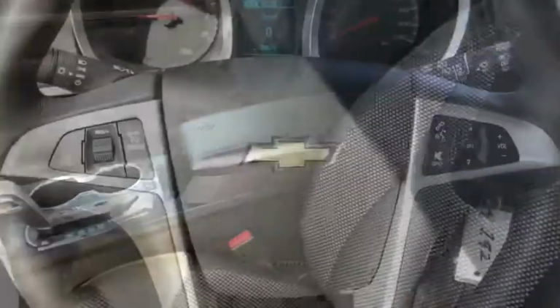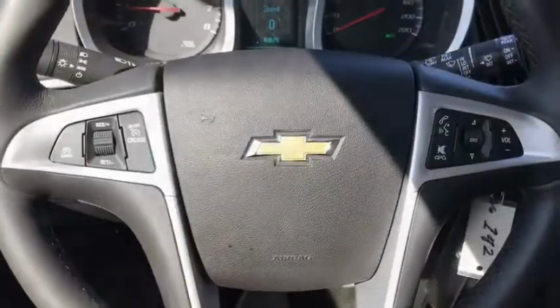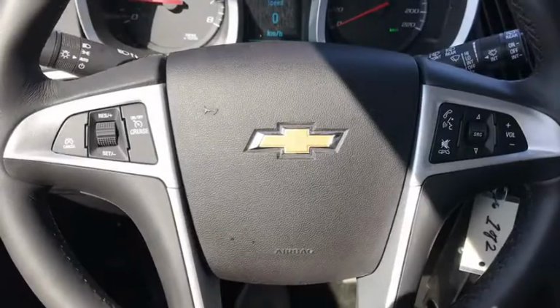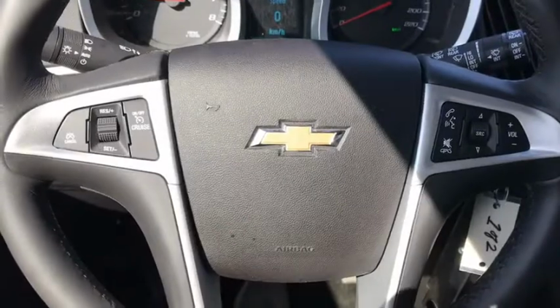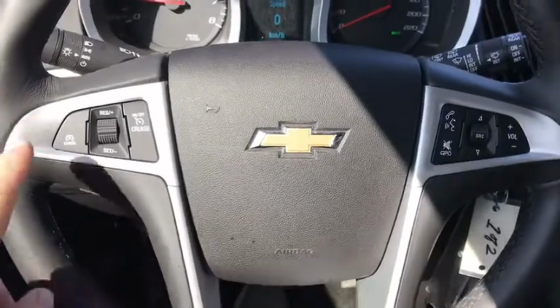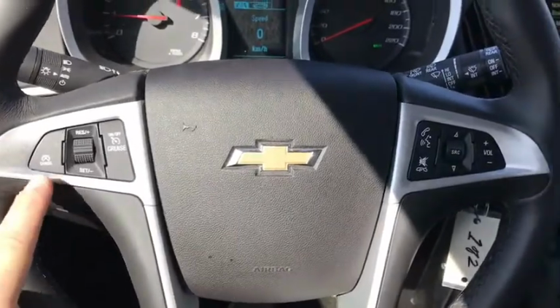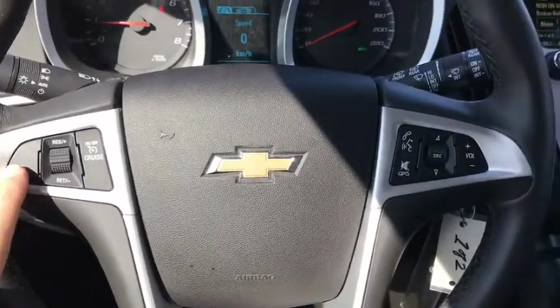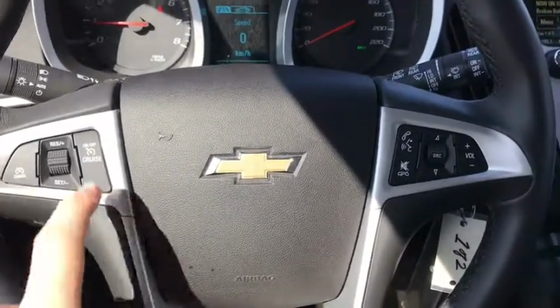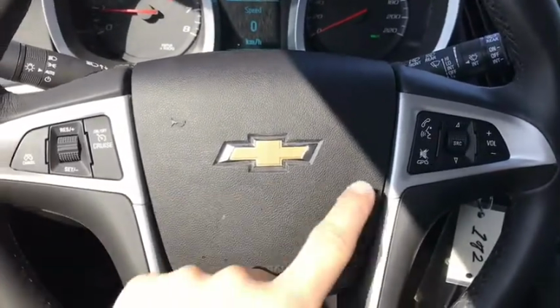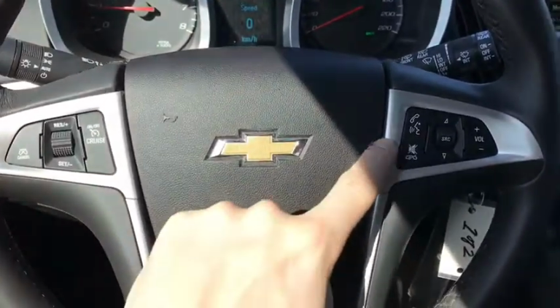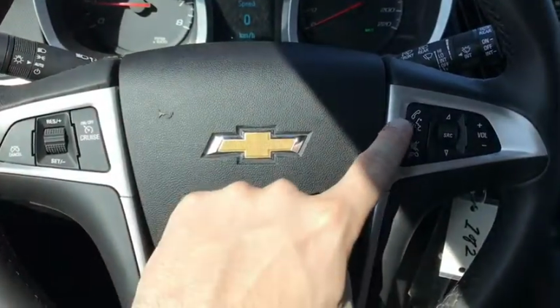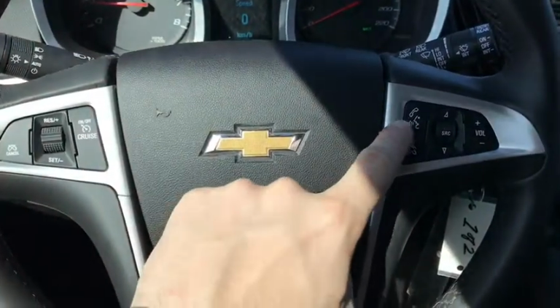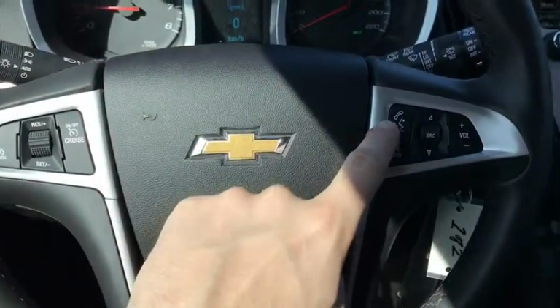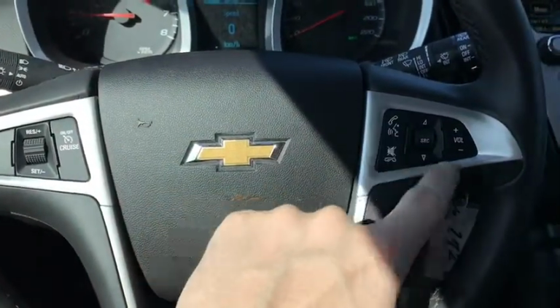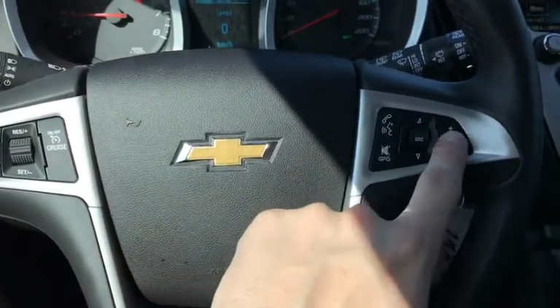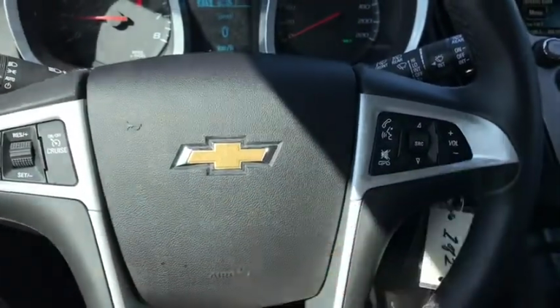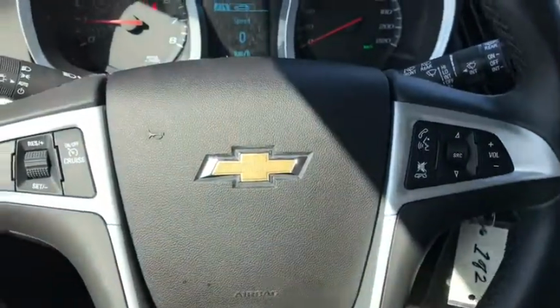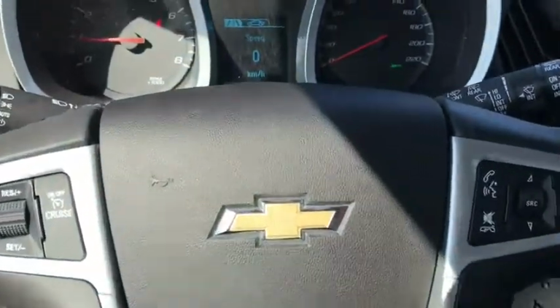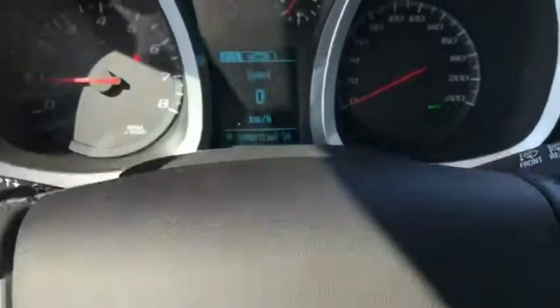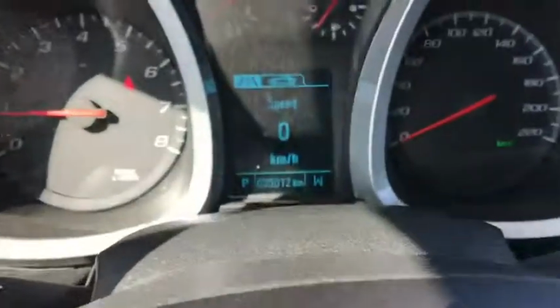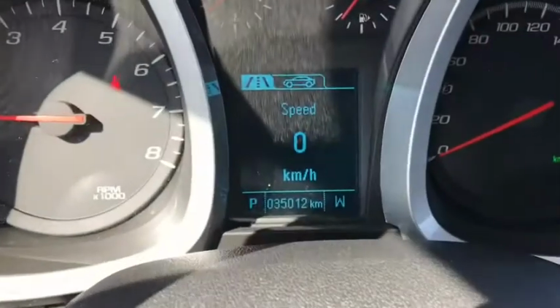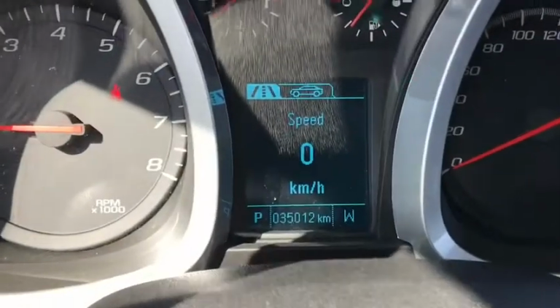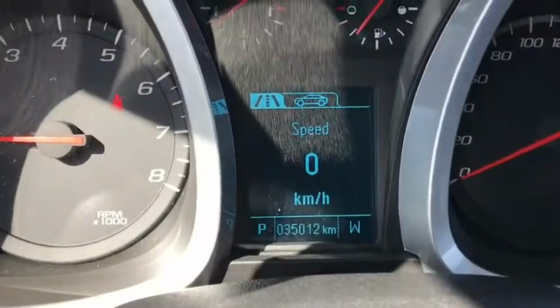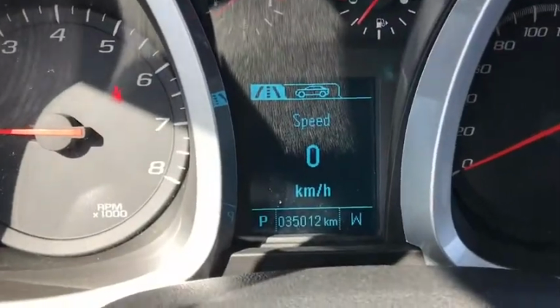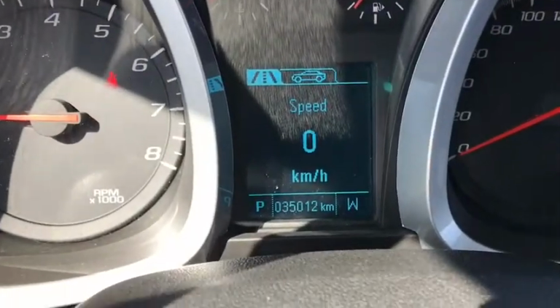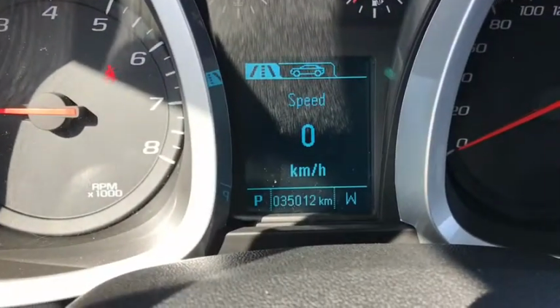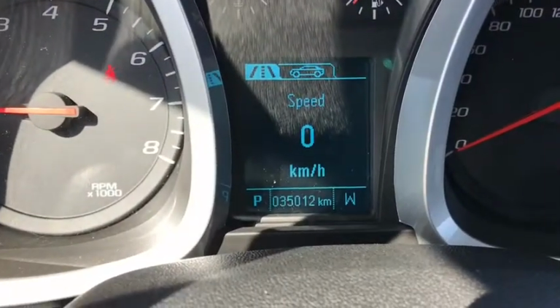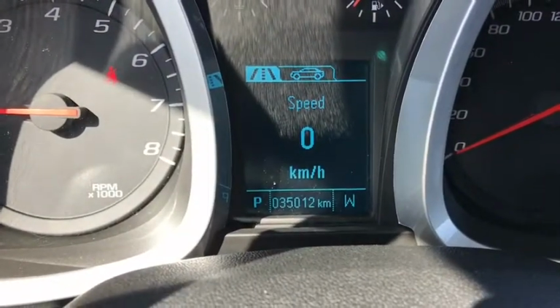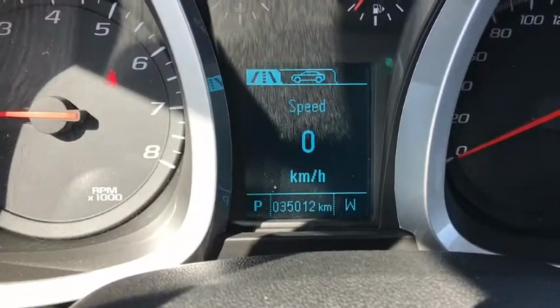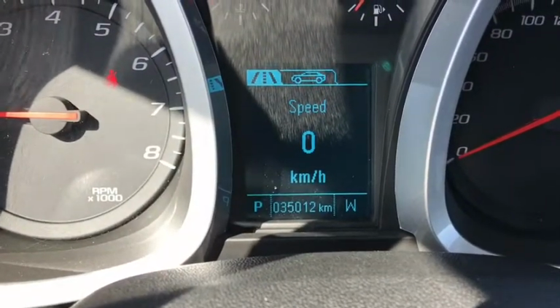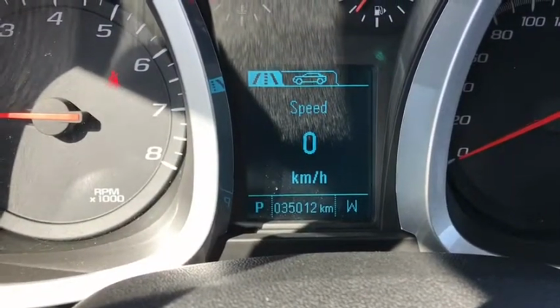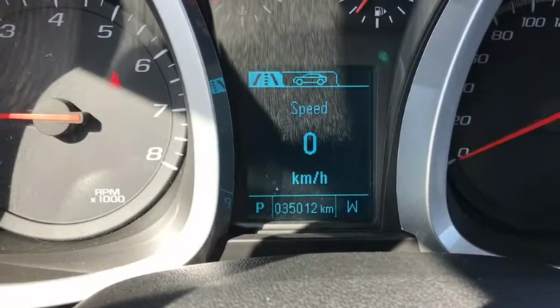On the steering wheel you have cruise control, hands-free calling, voice recognition, and volume controls. Looking at the odometer you can see 35,012 kilometers on it.